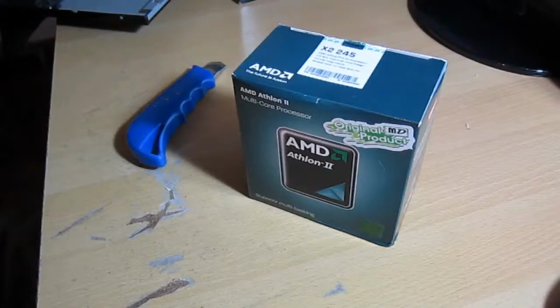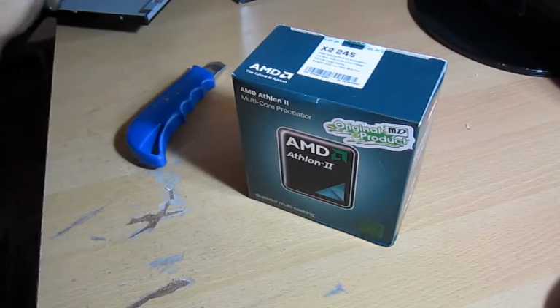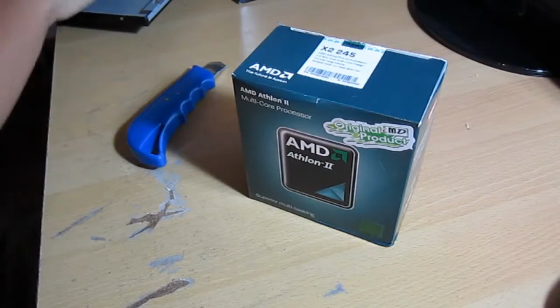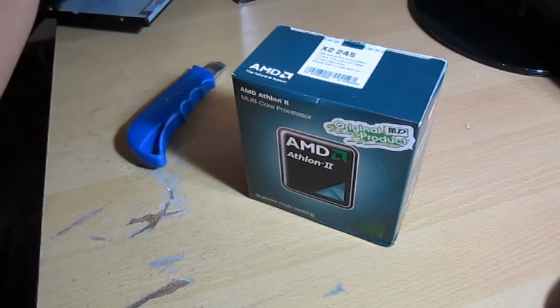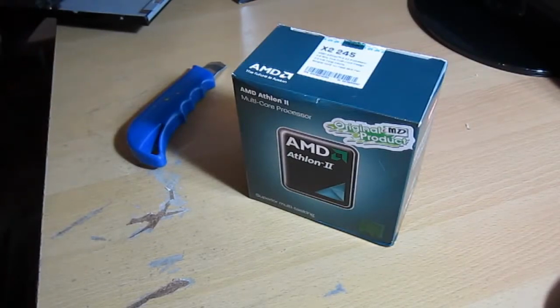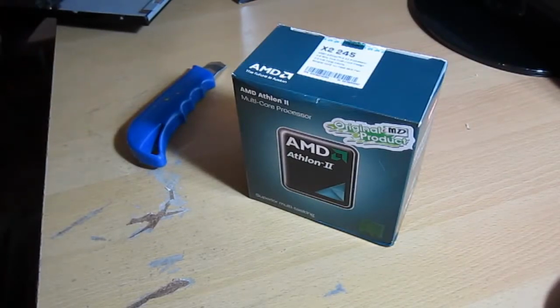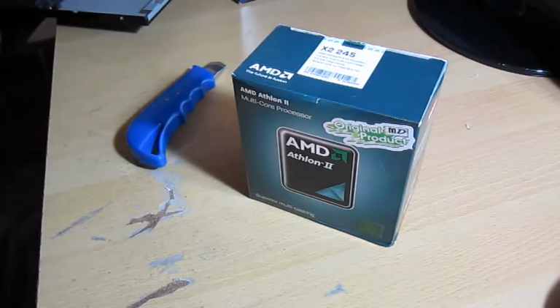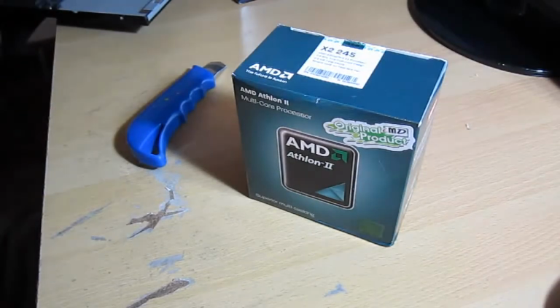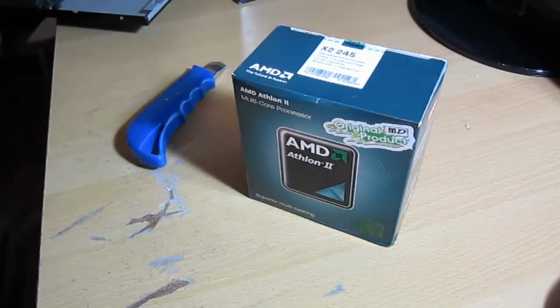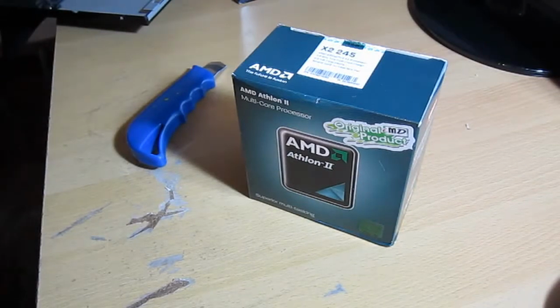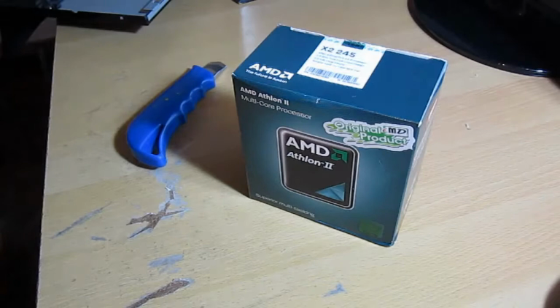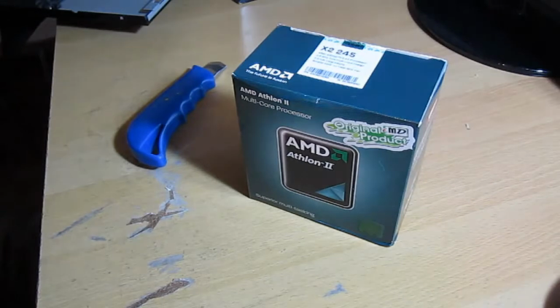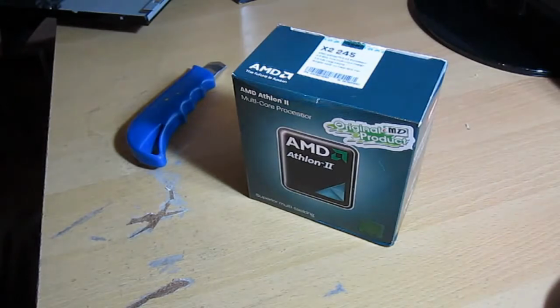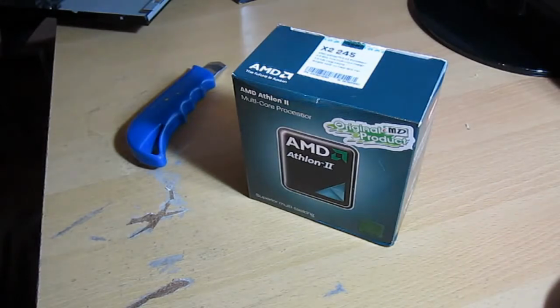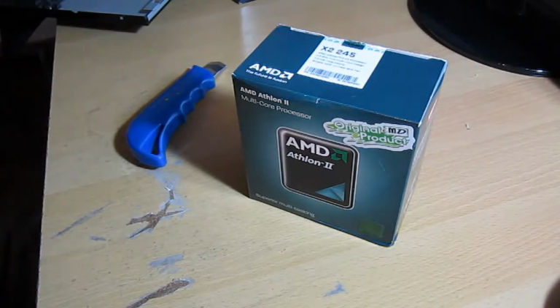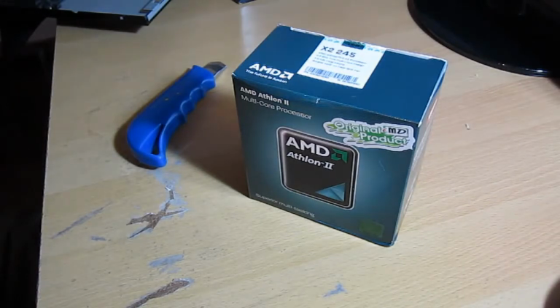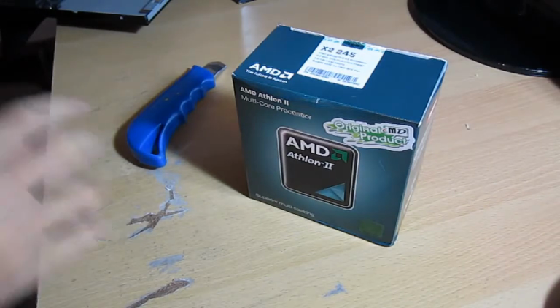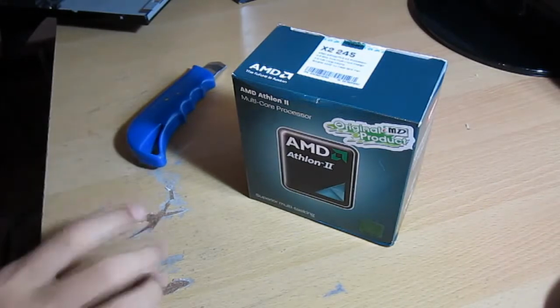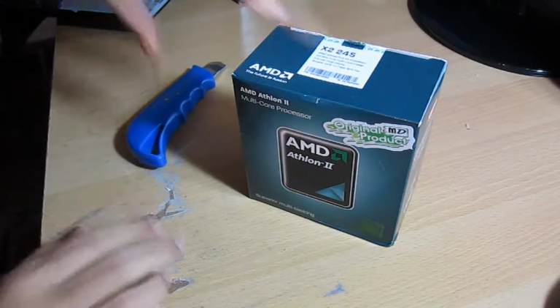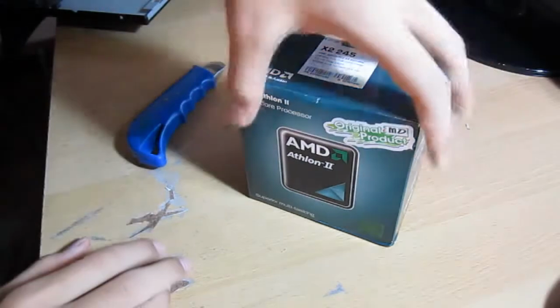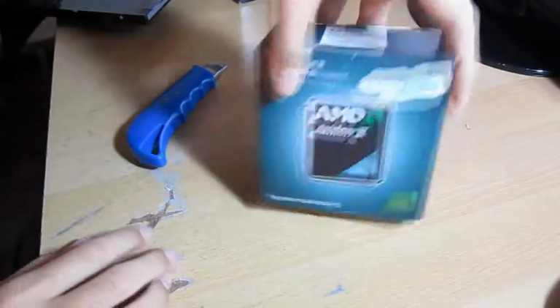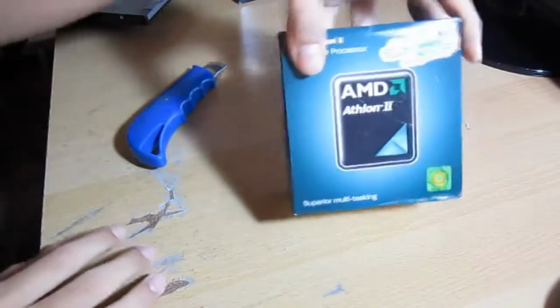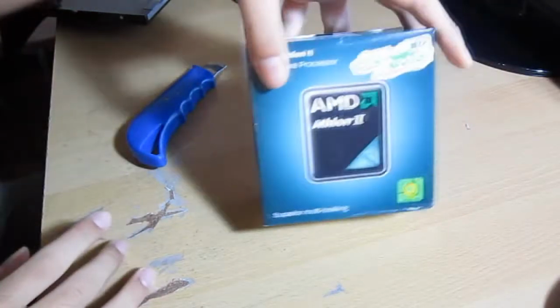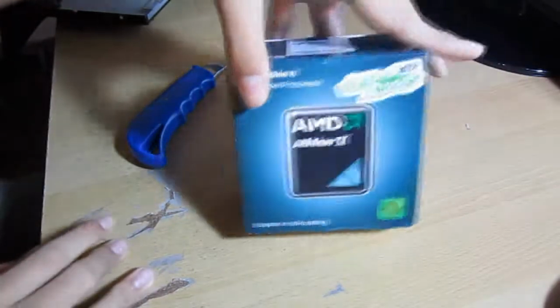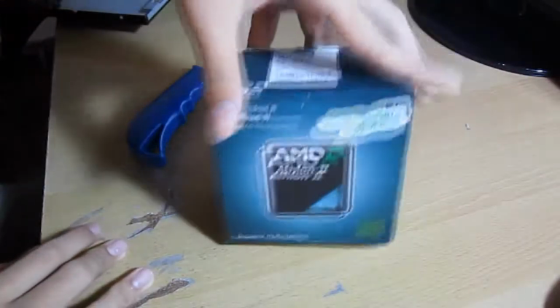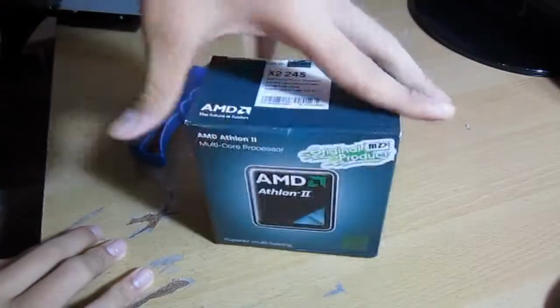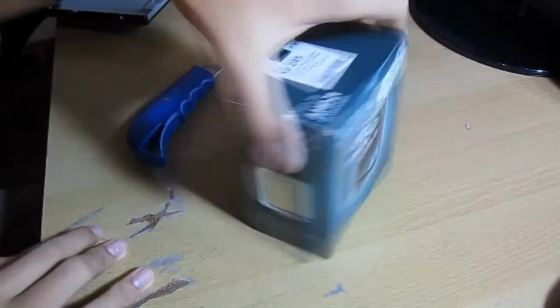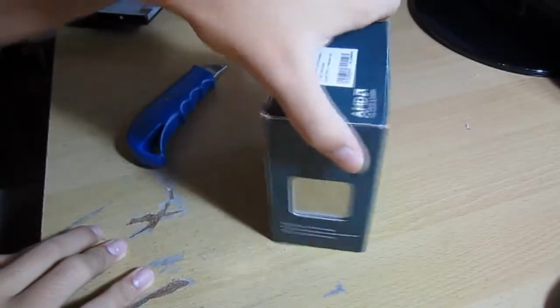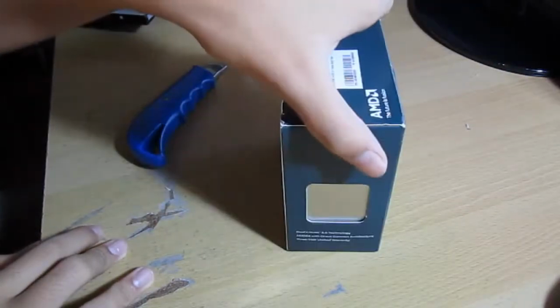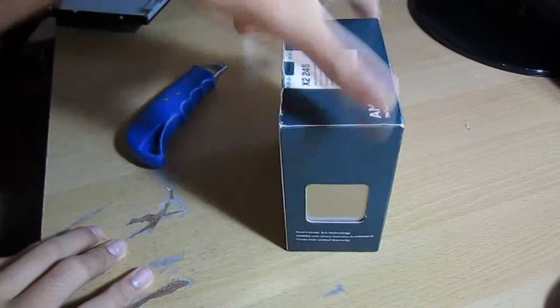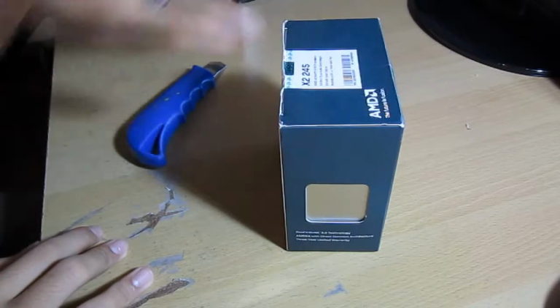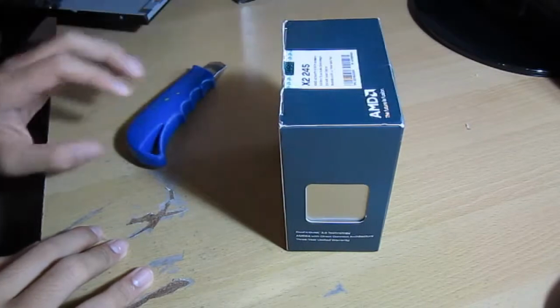Hey guys what's up, I'm Tech Matthew from Insane Geeks and today I'm going to be unboxing the AMD Athlon 2 X2-245 dual core processor.